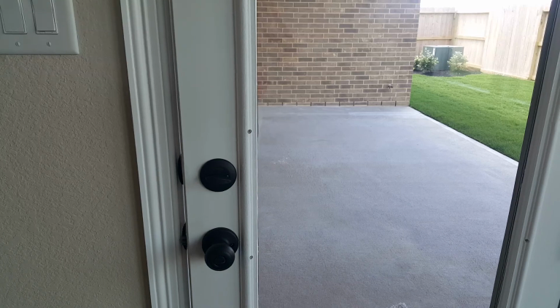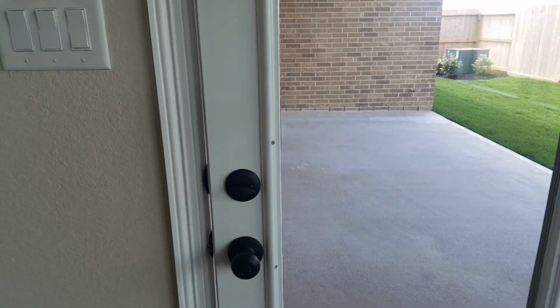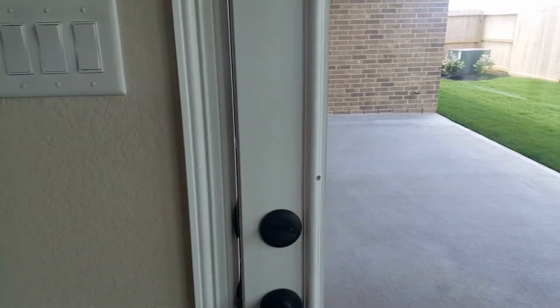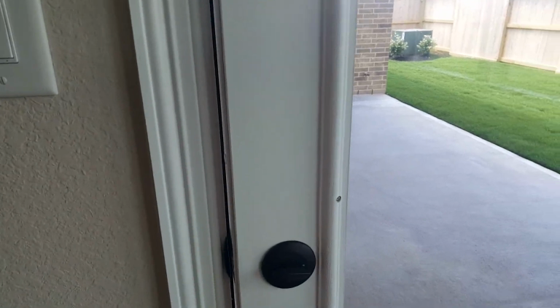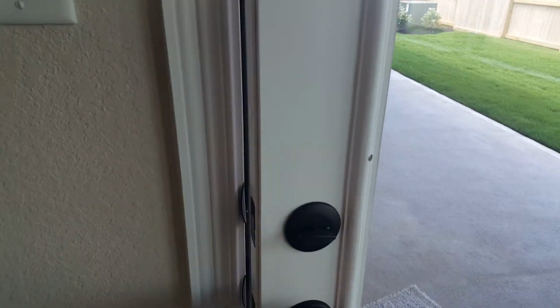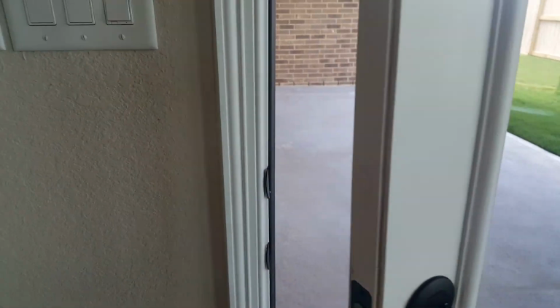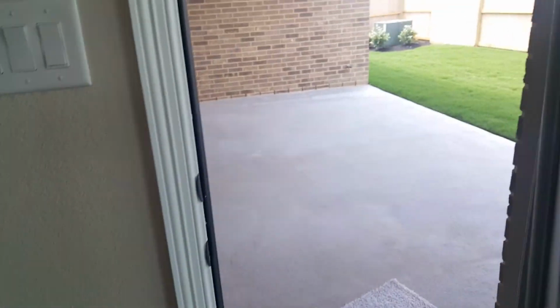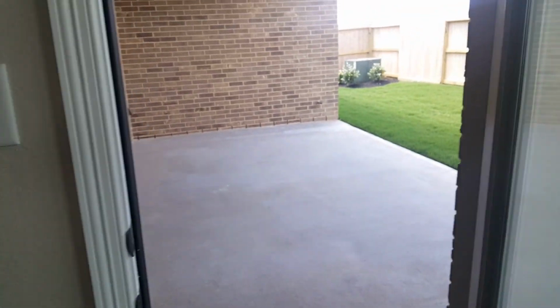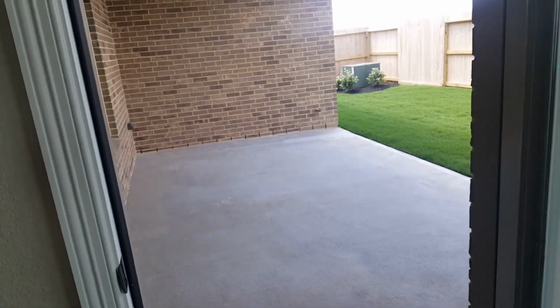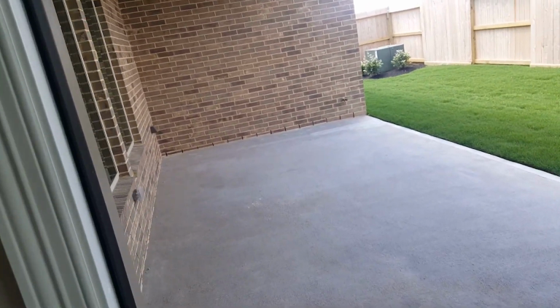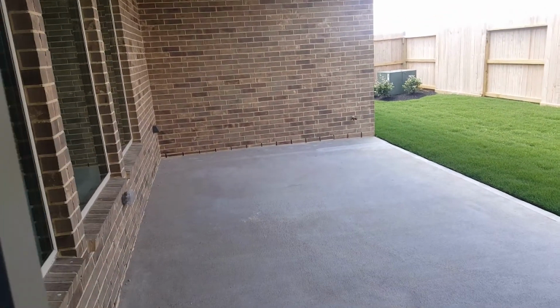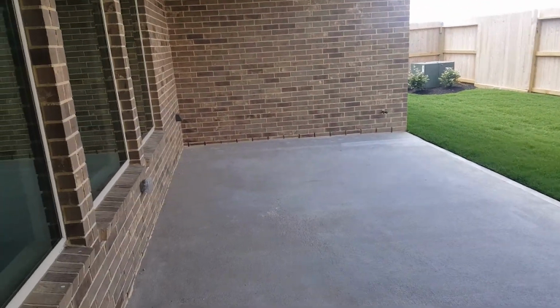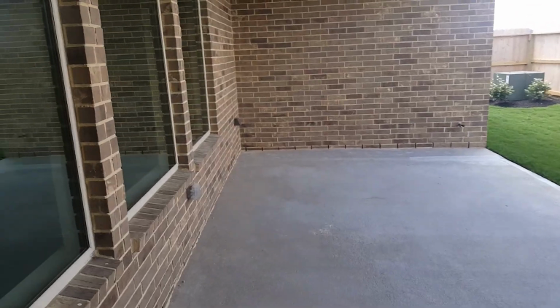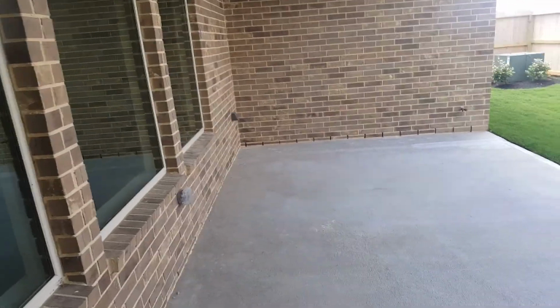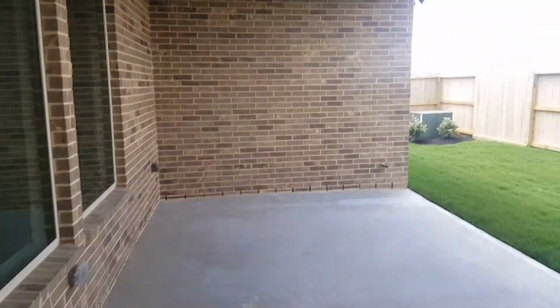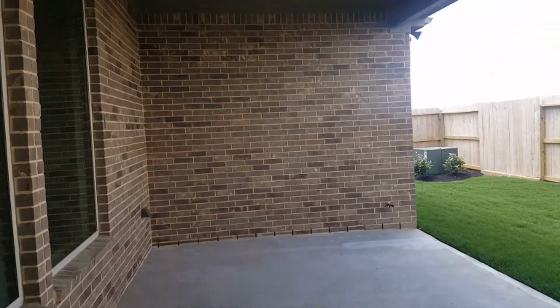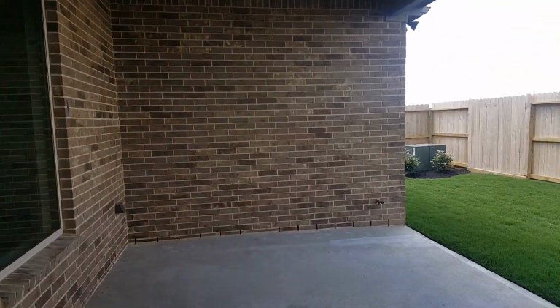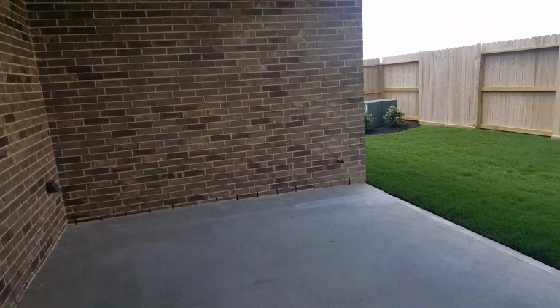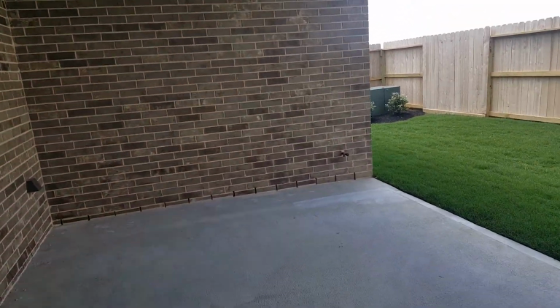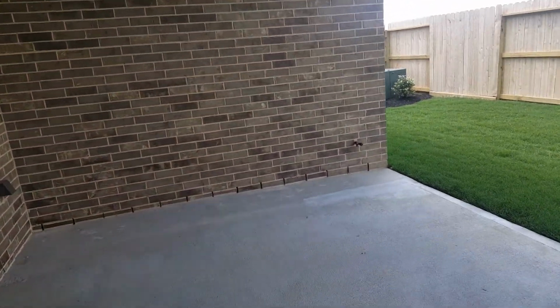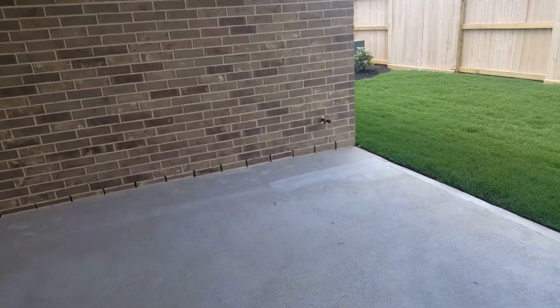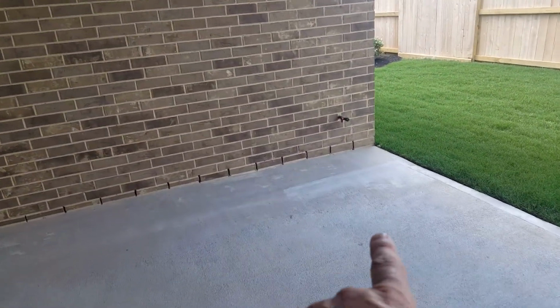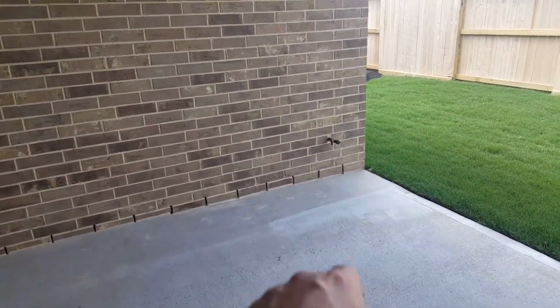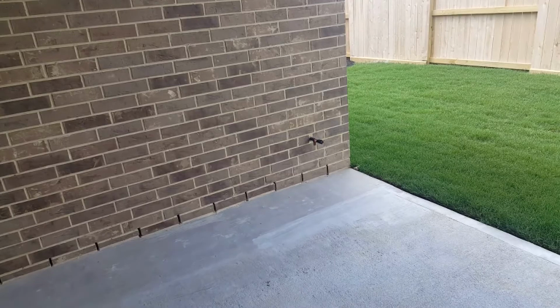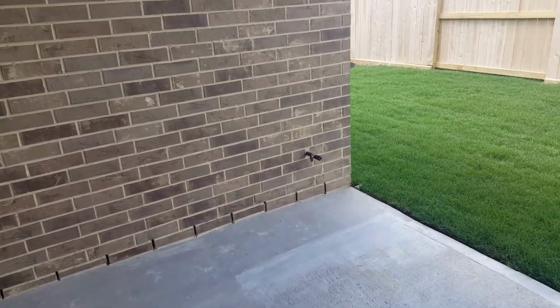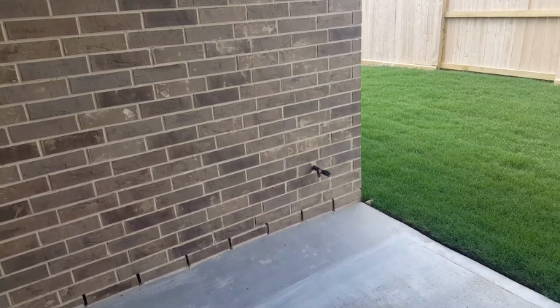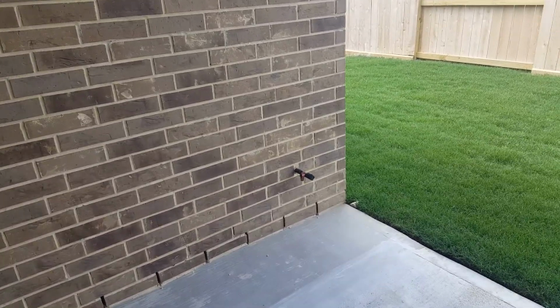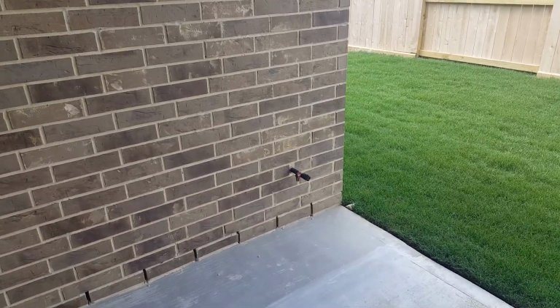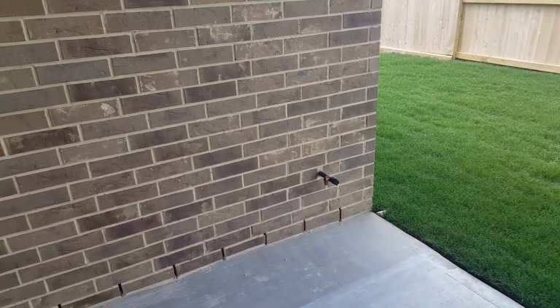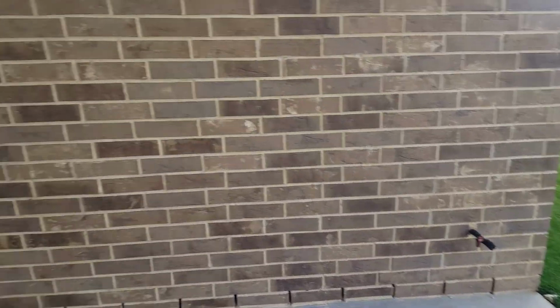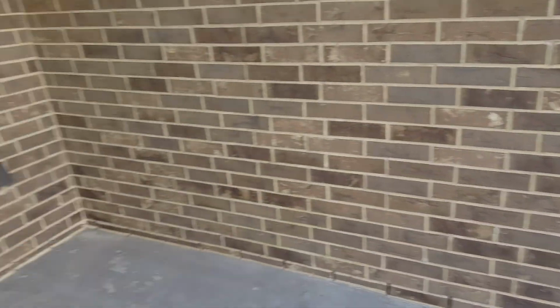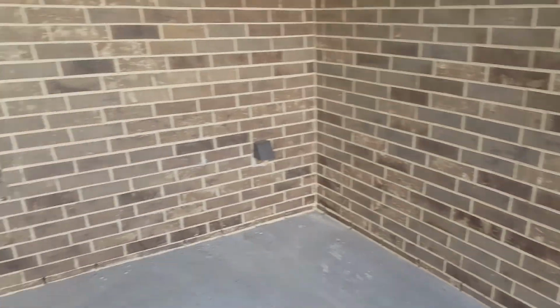Forgot to give you the exterior shot of the house, so we're going to take a quick look out on the back patio. First thing I noticed, there is a gas connection over here on the side there, so you can easily hook up a gas grill.